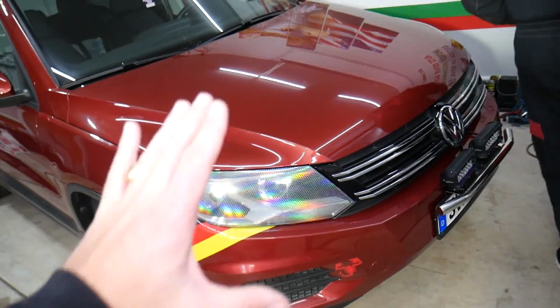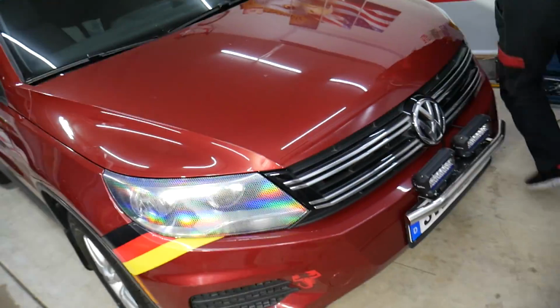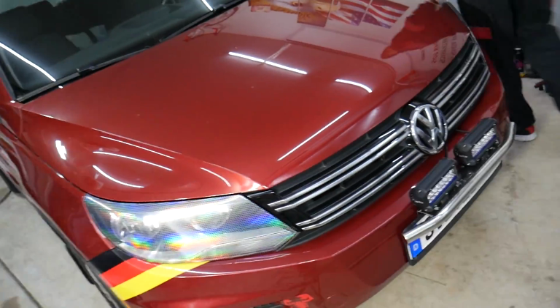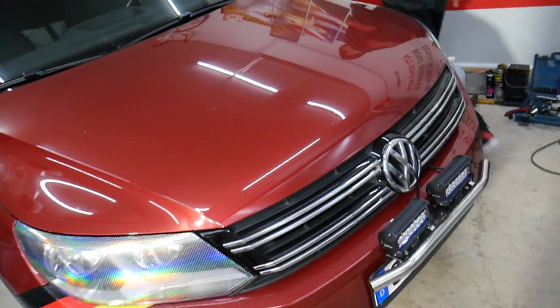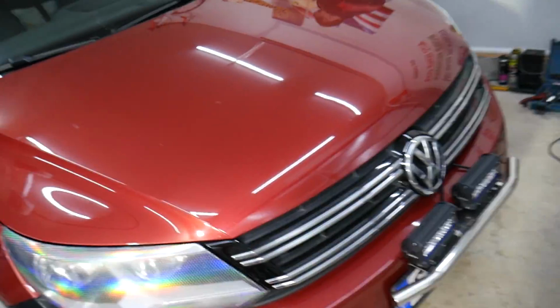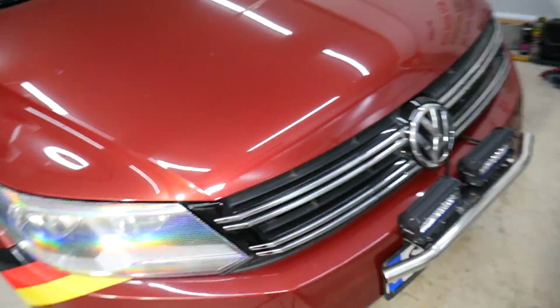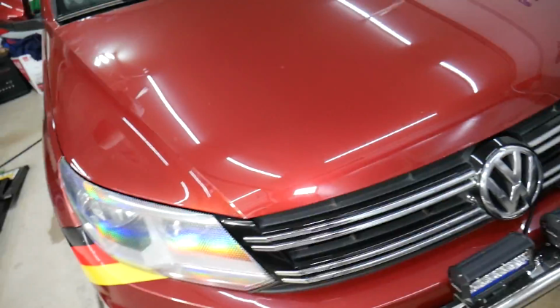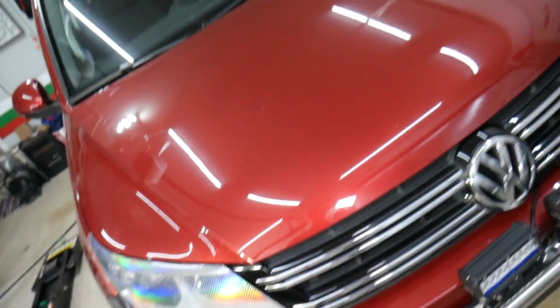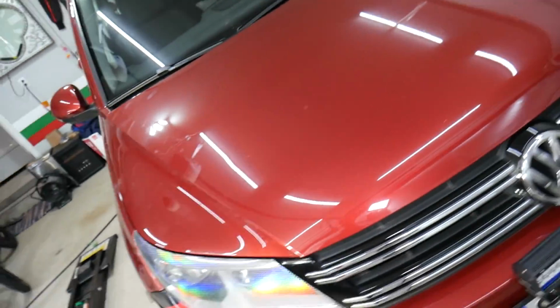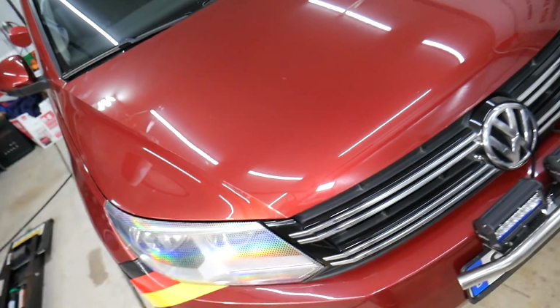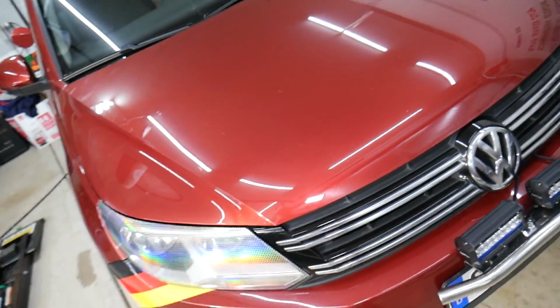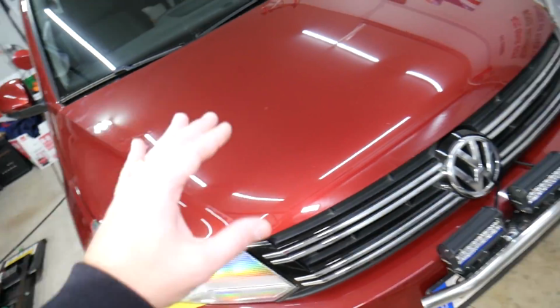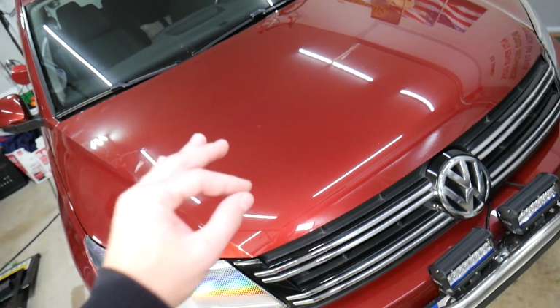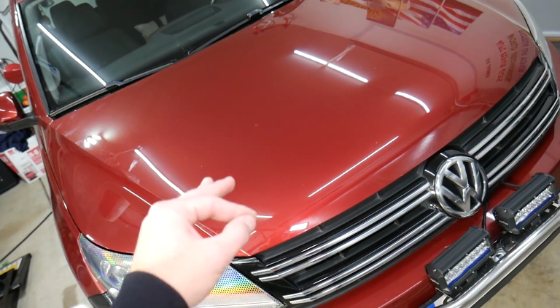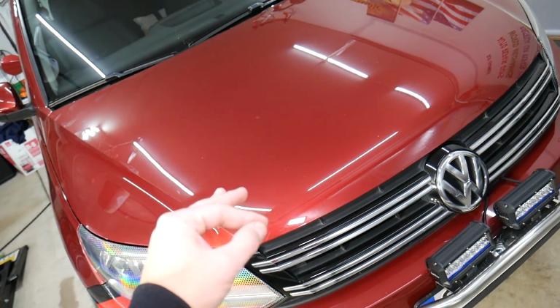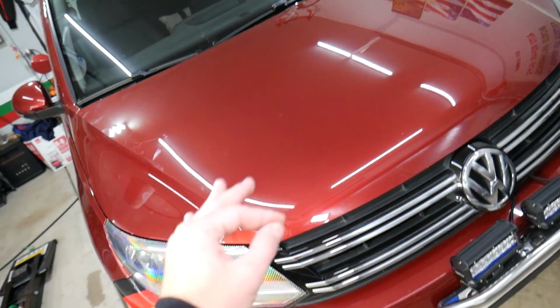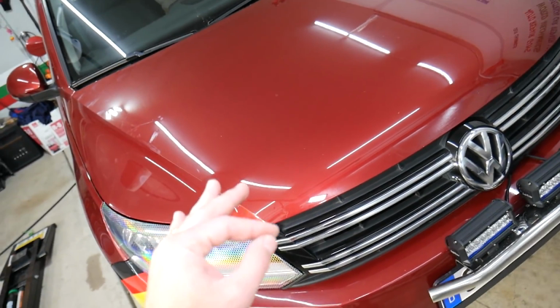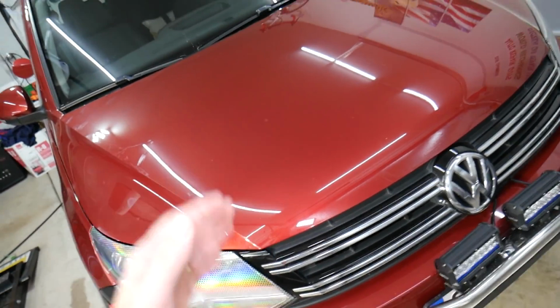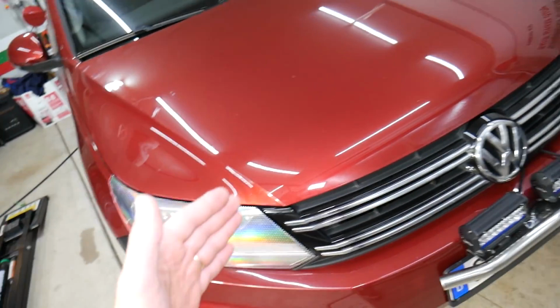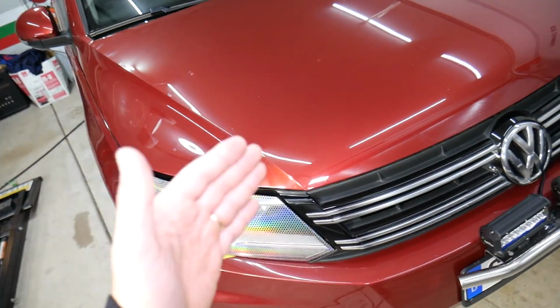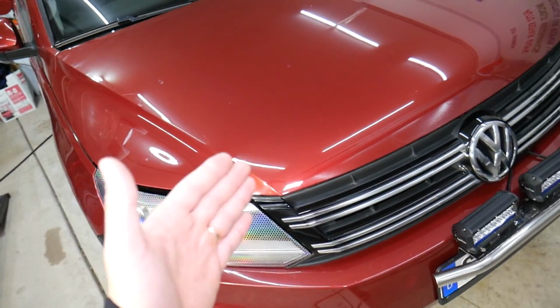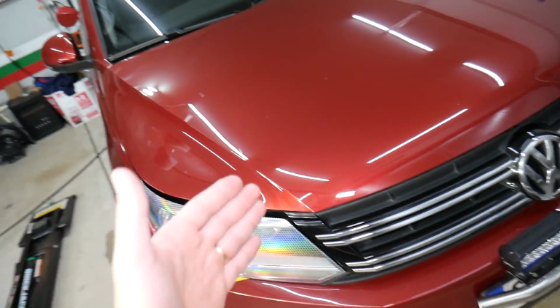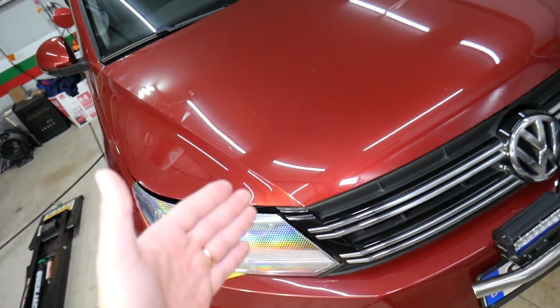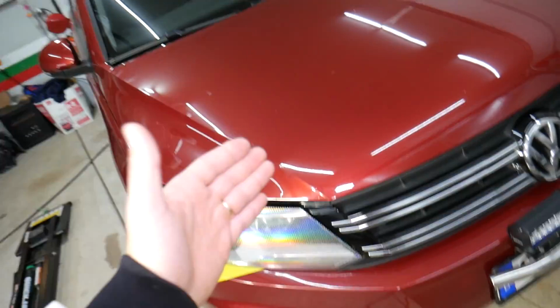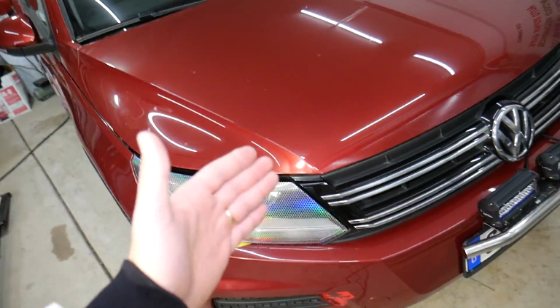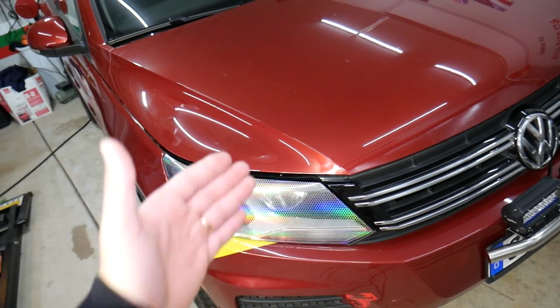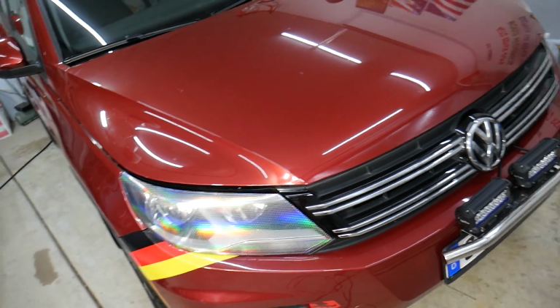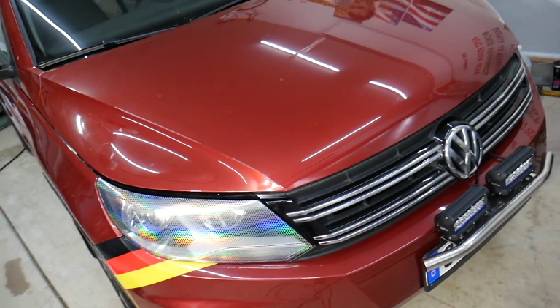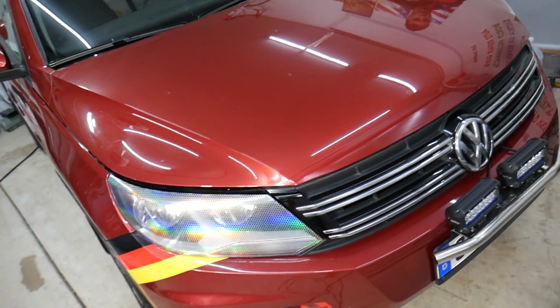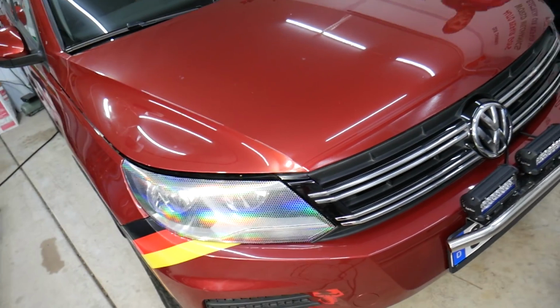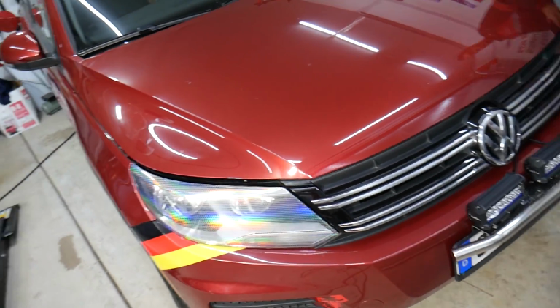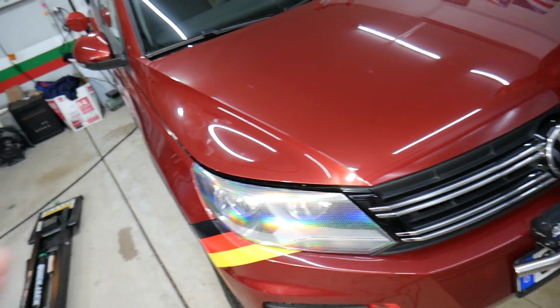You will experience this code only on a gasoline-powered Volkswagen Tiguan, not diesels, due to the fact that gasoline engines have the EVAP system — the evaporative emission system.